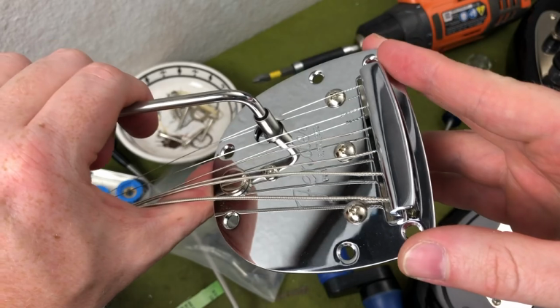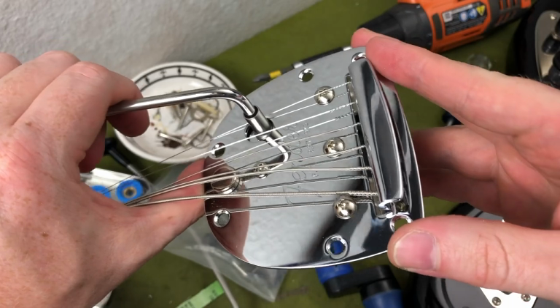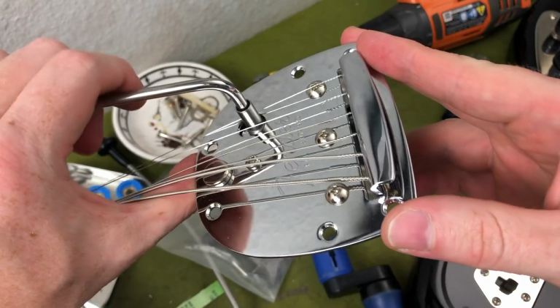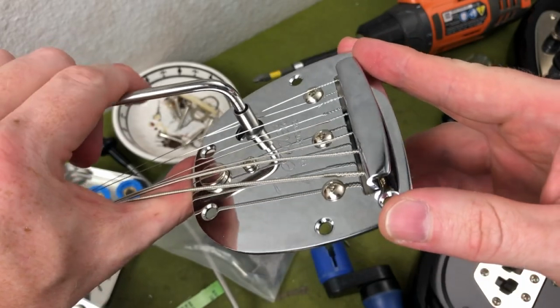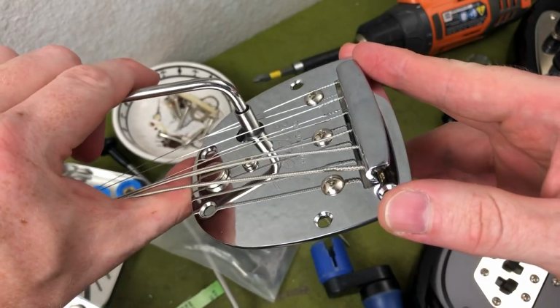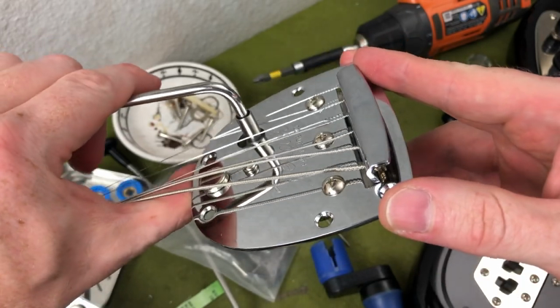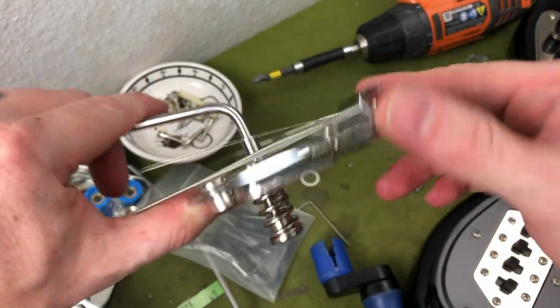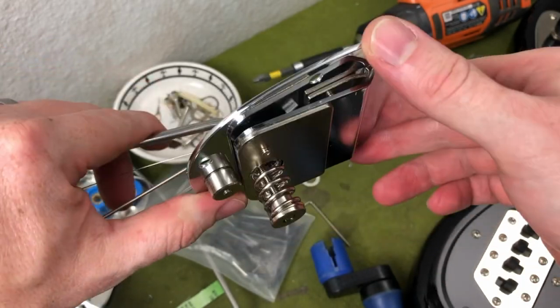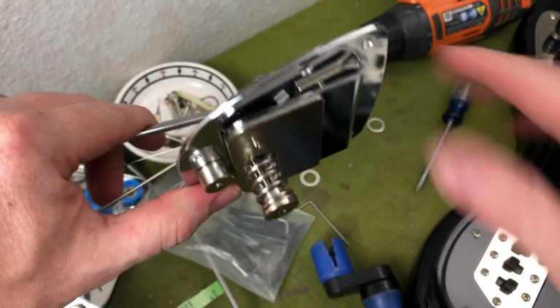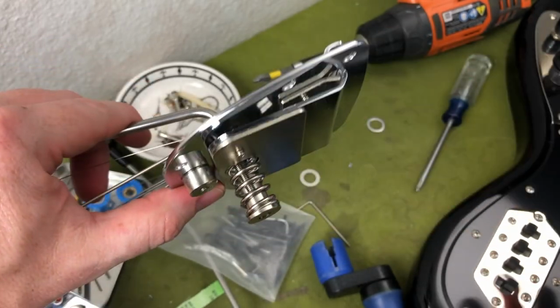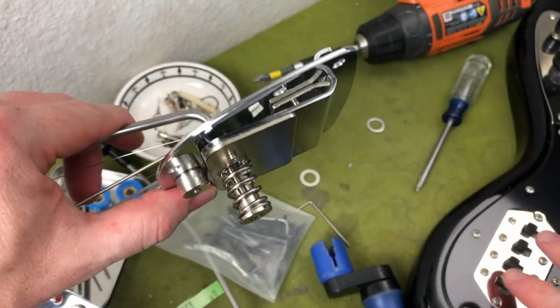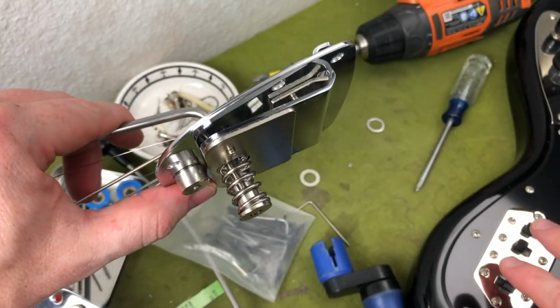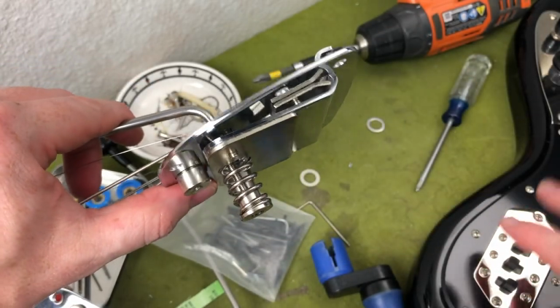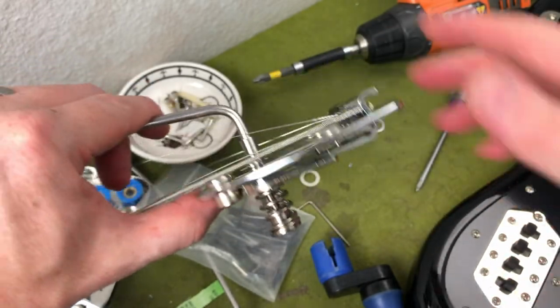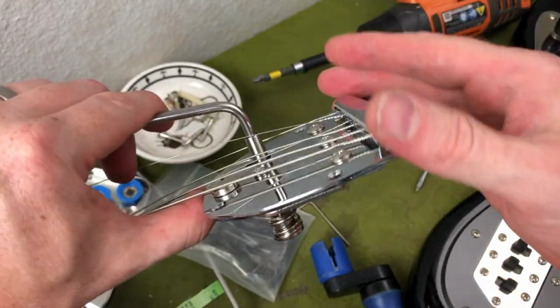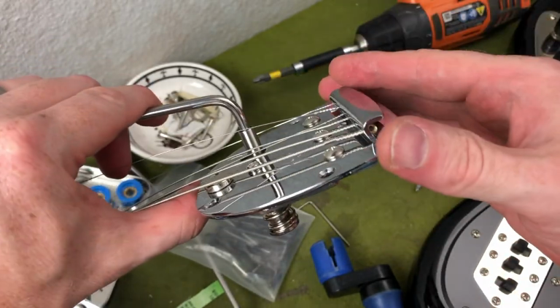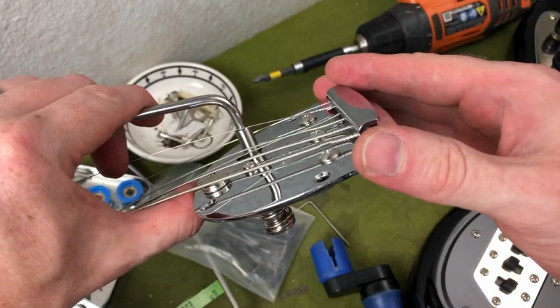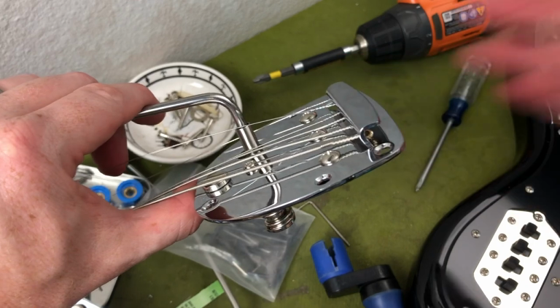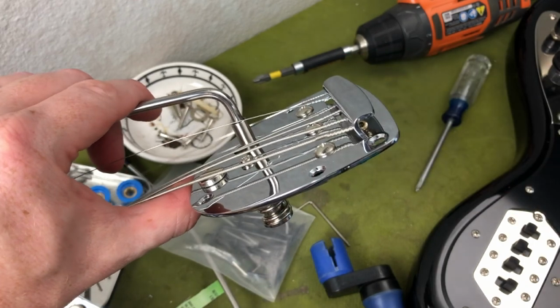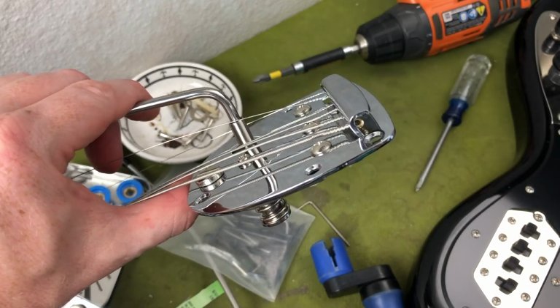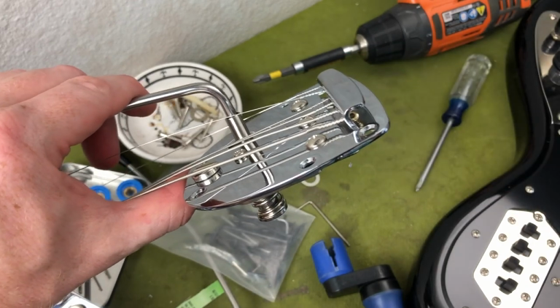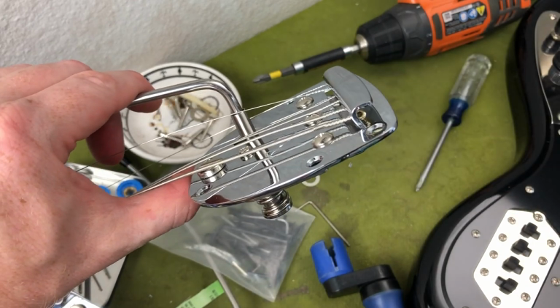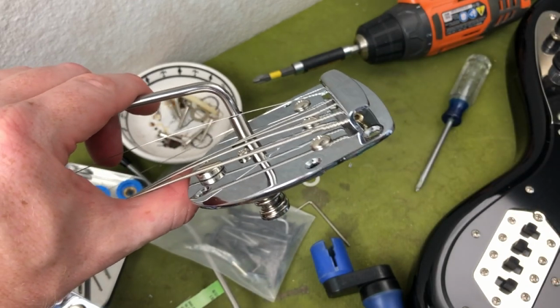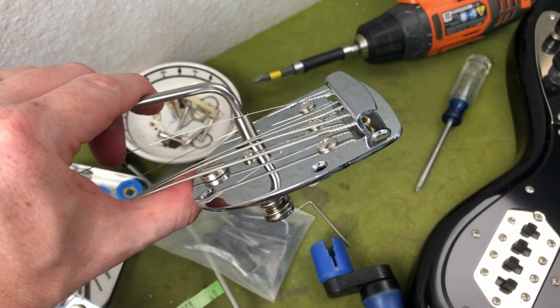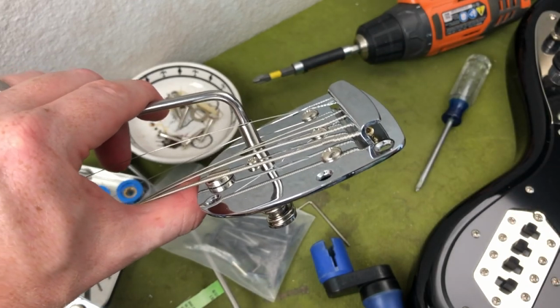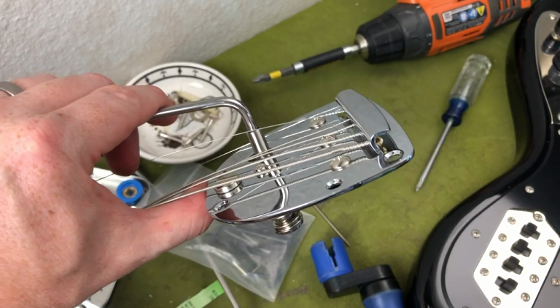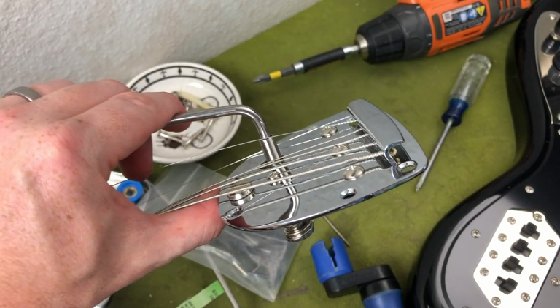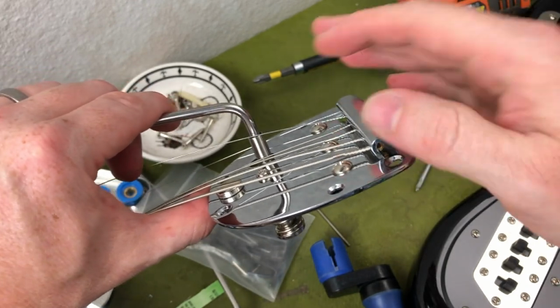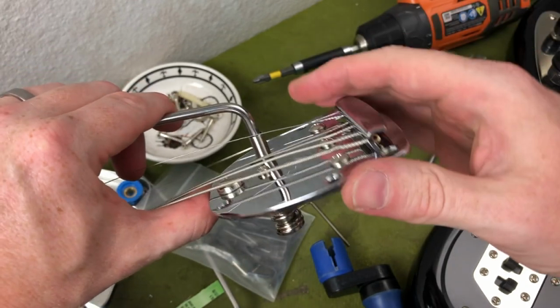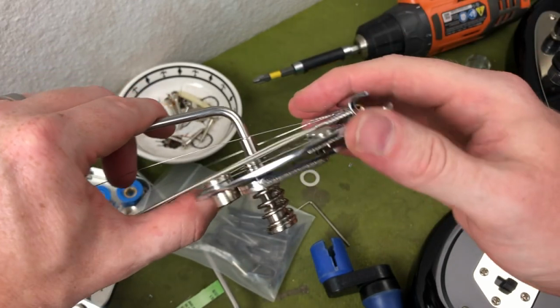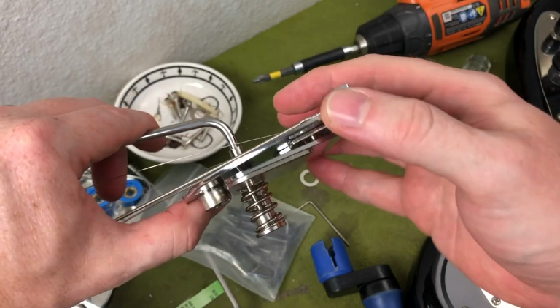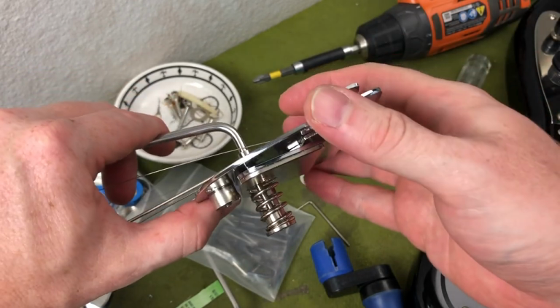I'm working on this Bass VI that I'm converting into a baritone. It's going really well. Setup is primo, if I do say so myself.